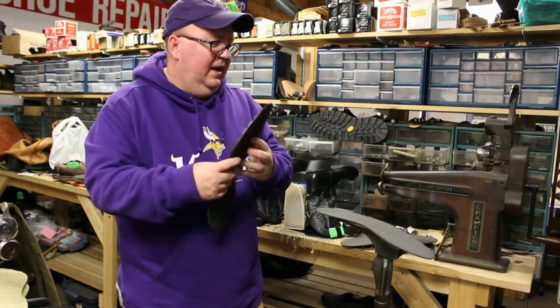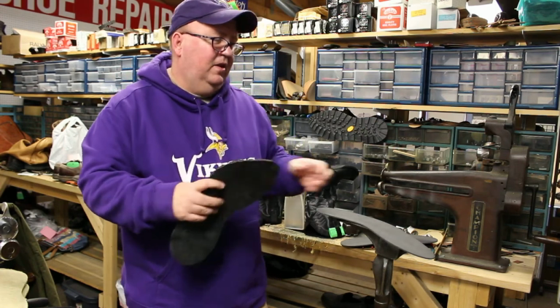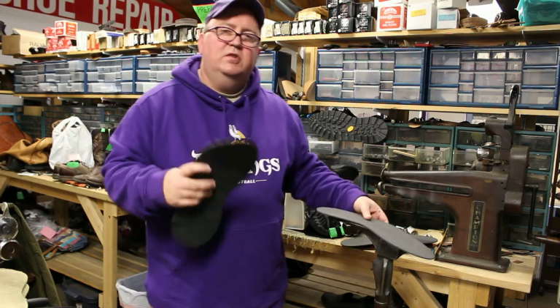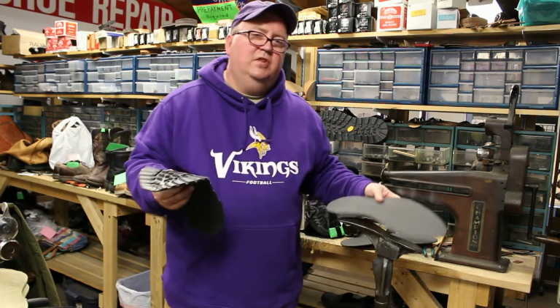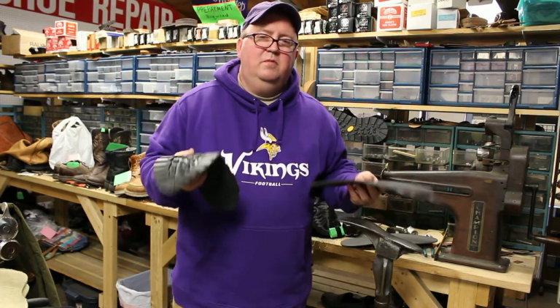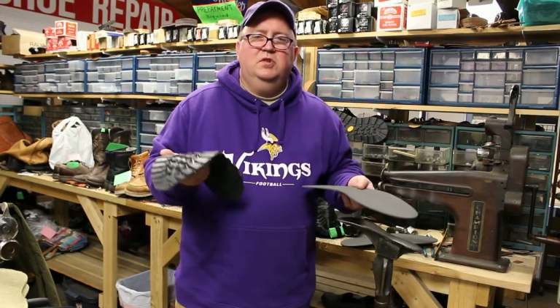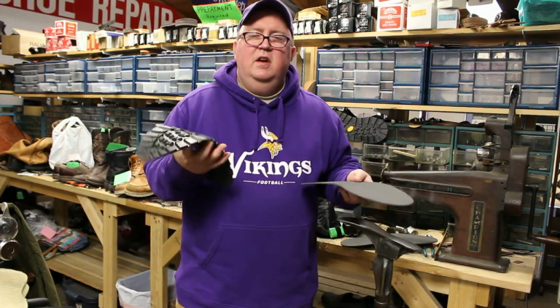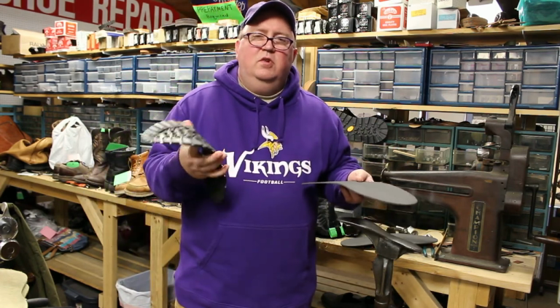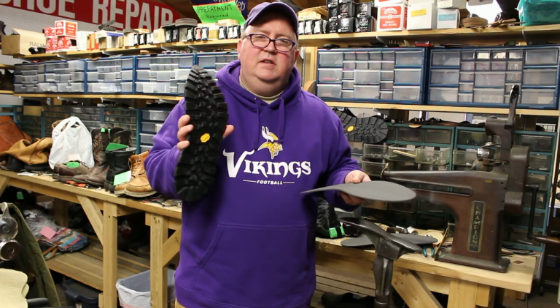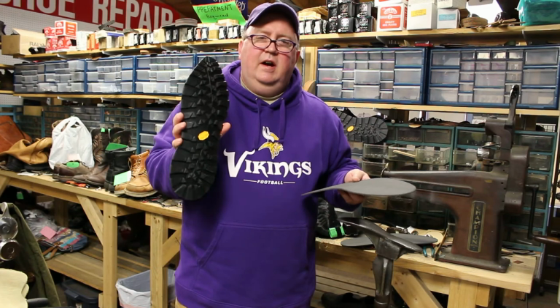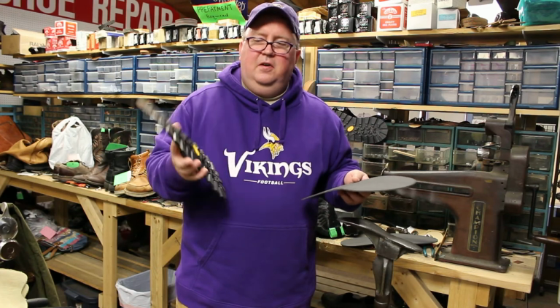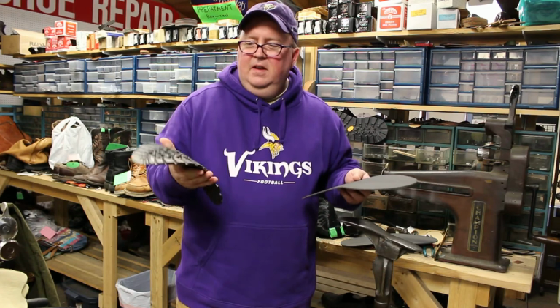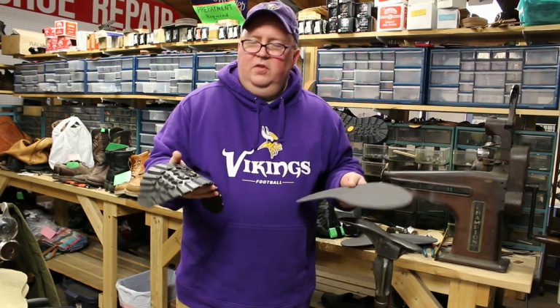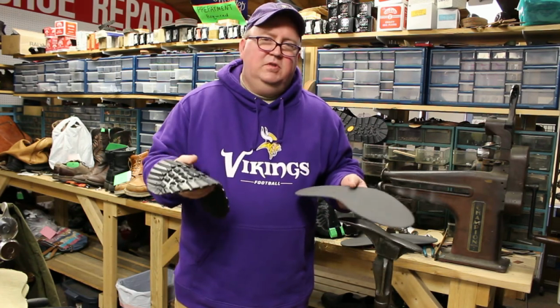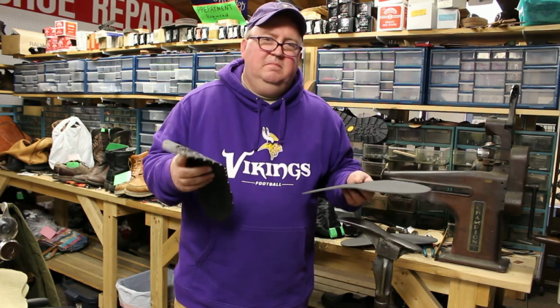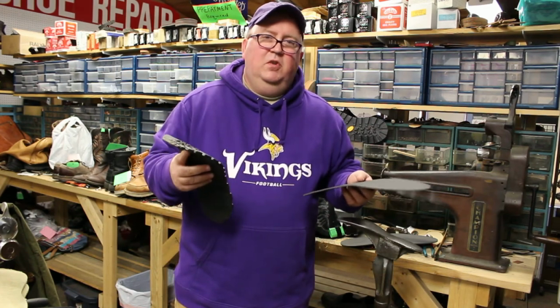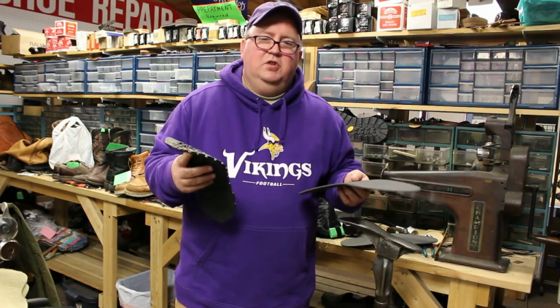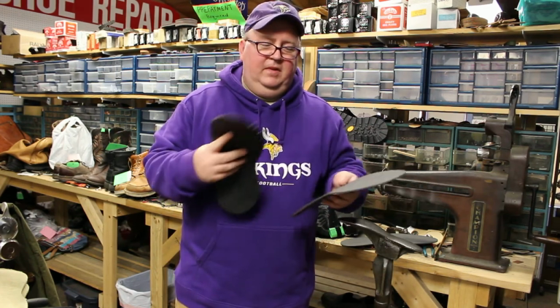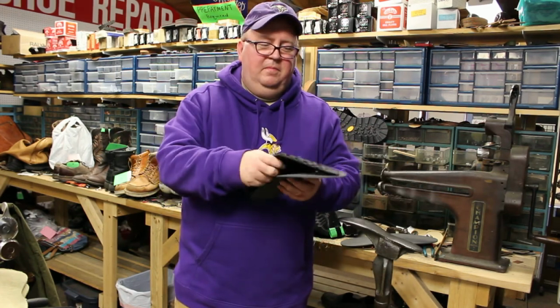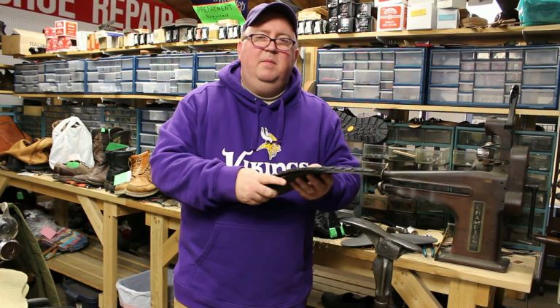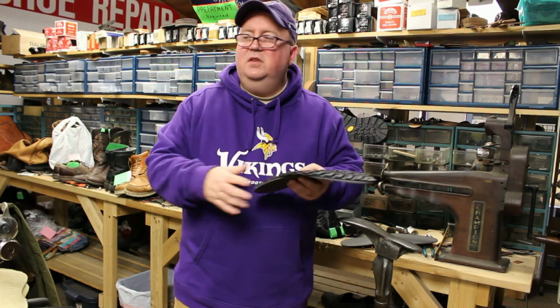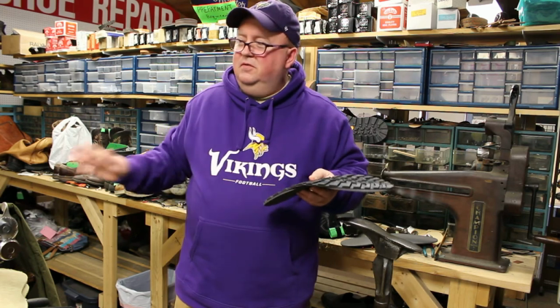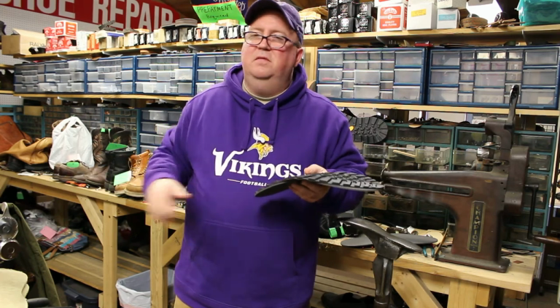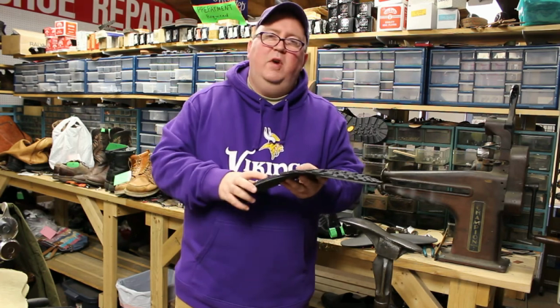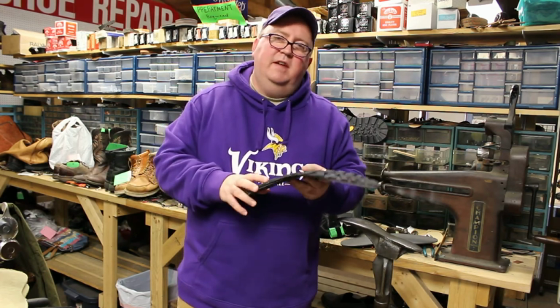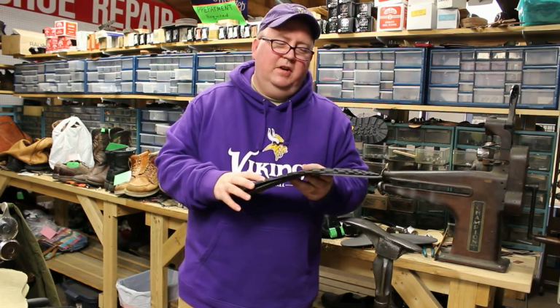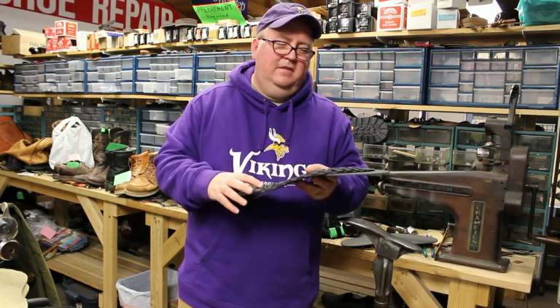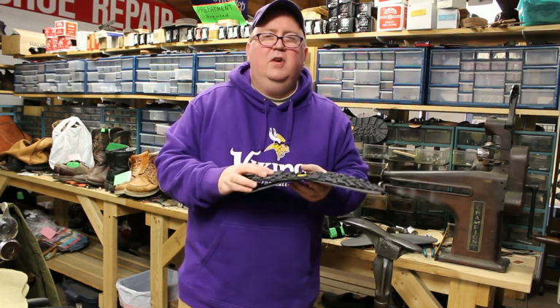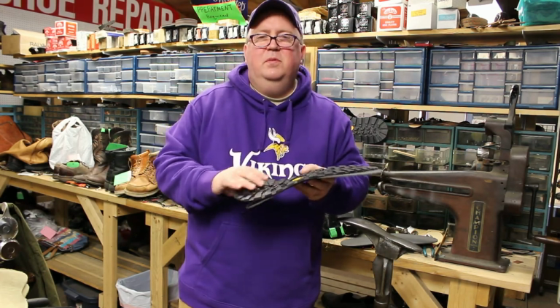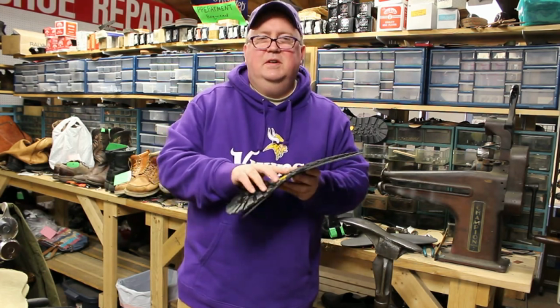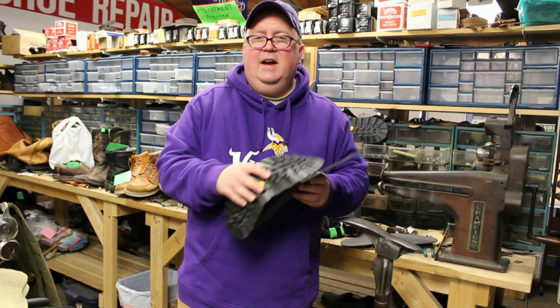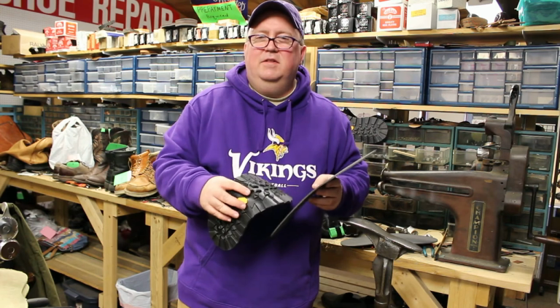The customer researched these and actually approached us to request they be put on. Other shops didn't want to touch them. To be honest, this is the first pair of hip waders I've ever done — they're a little awkward — but I got the hang of it.